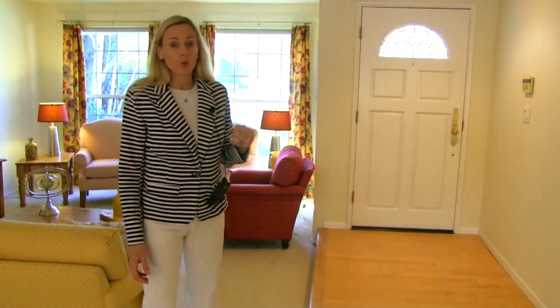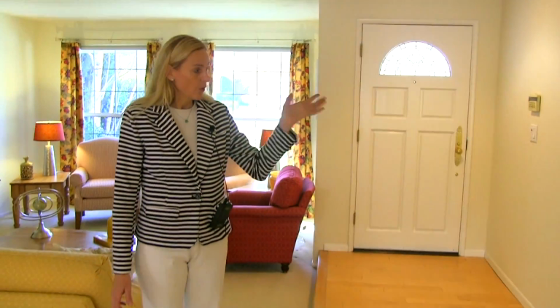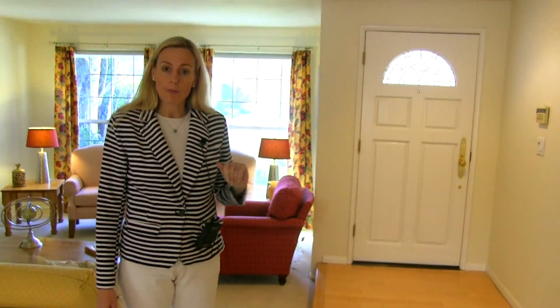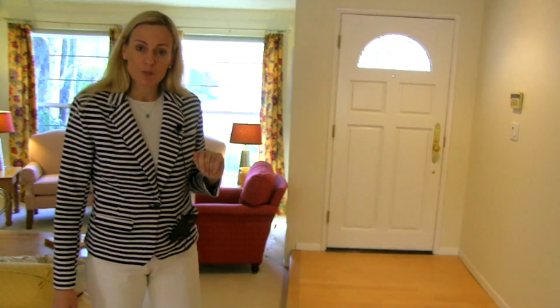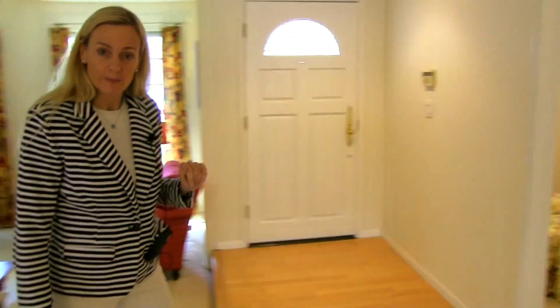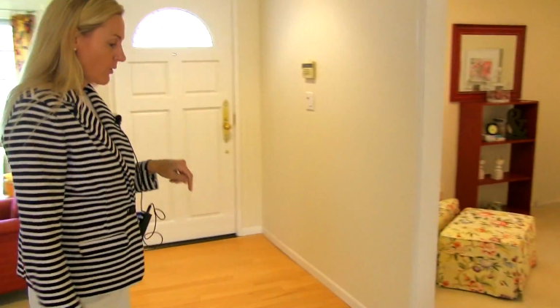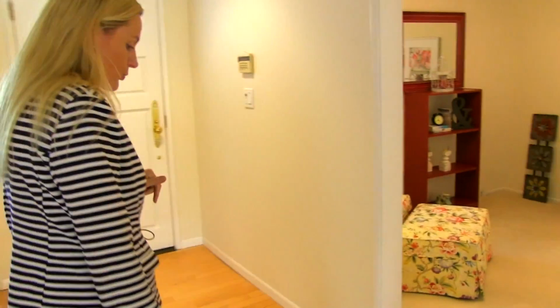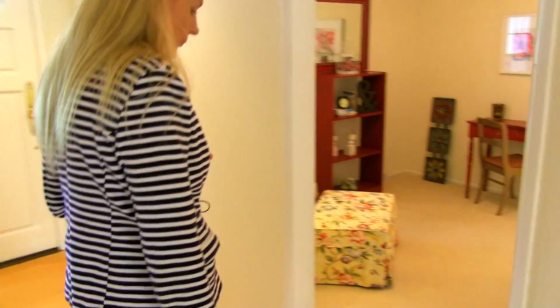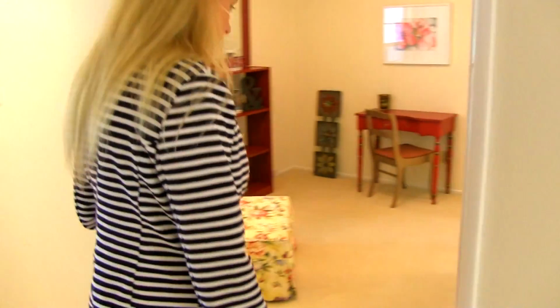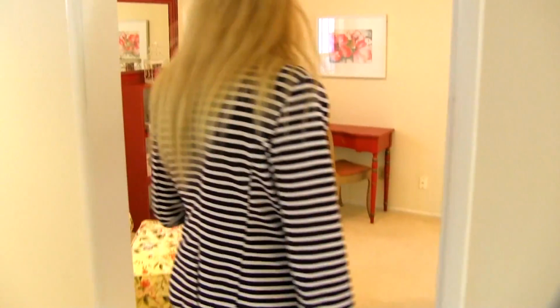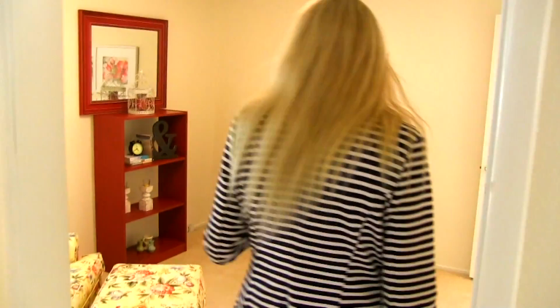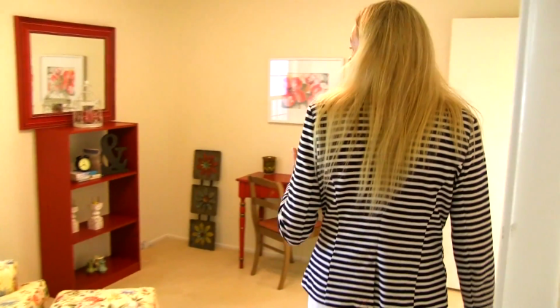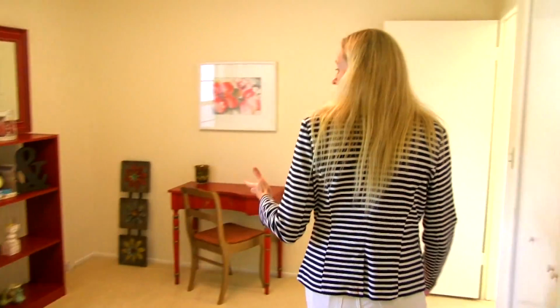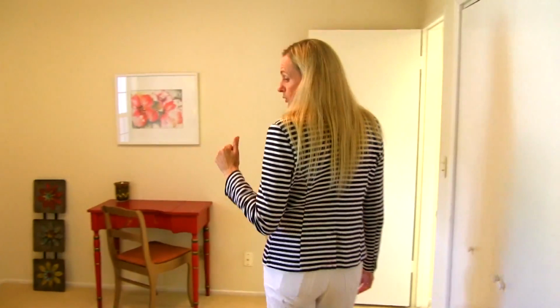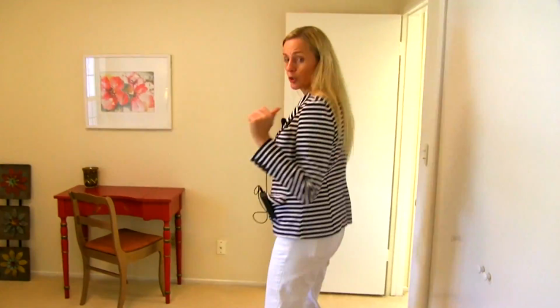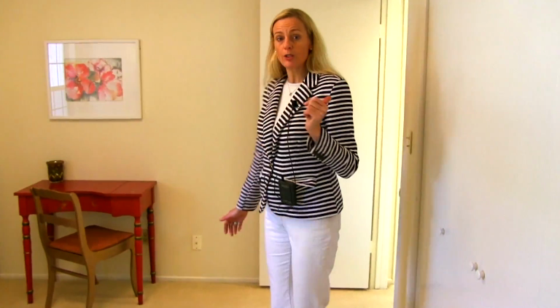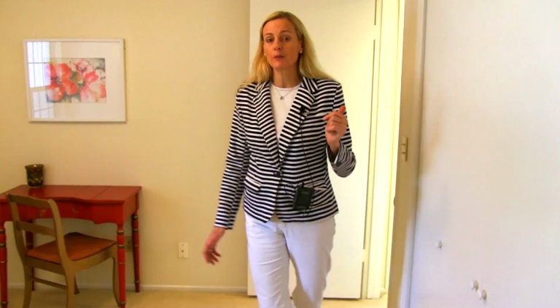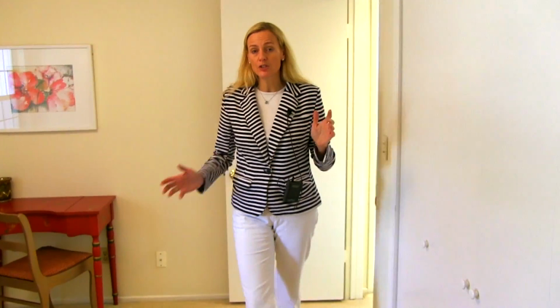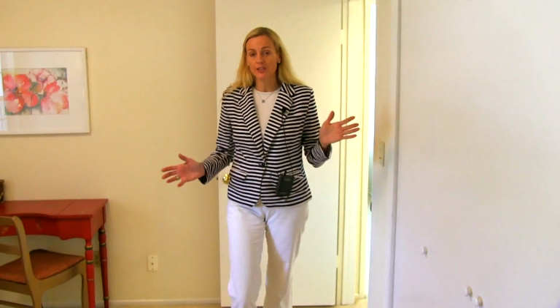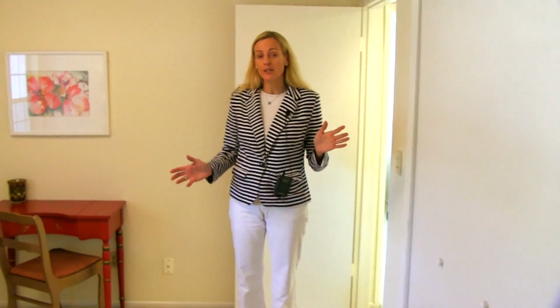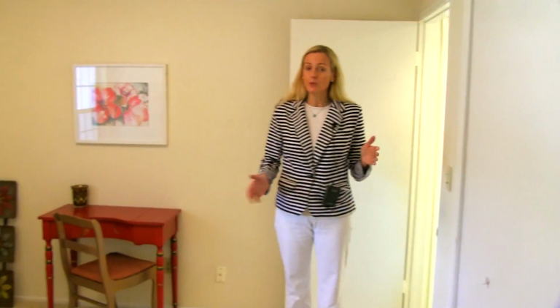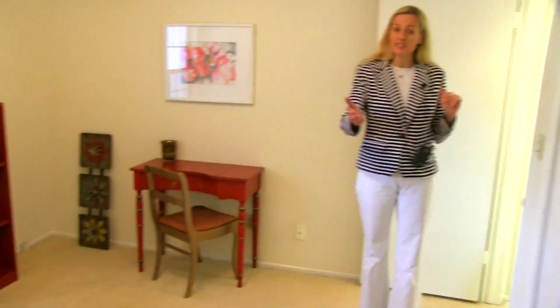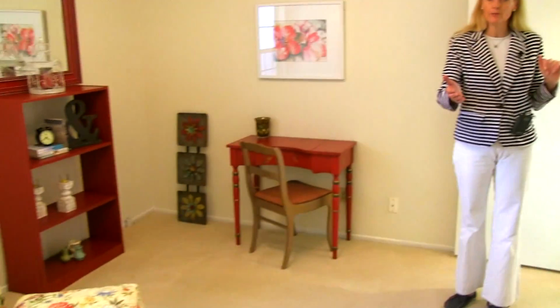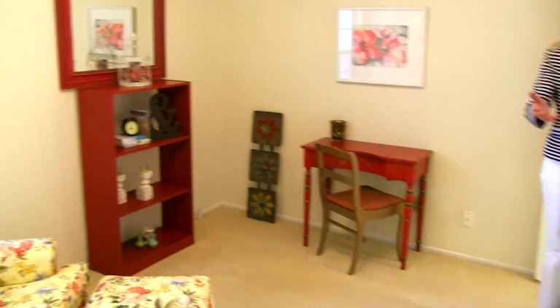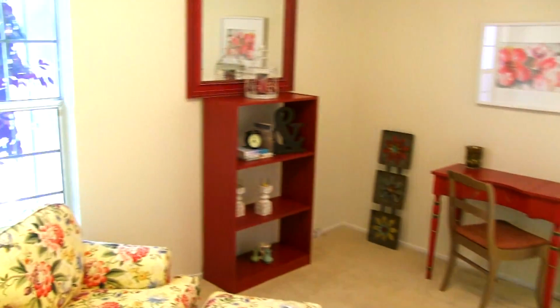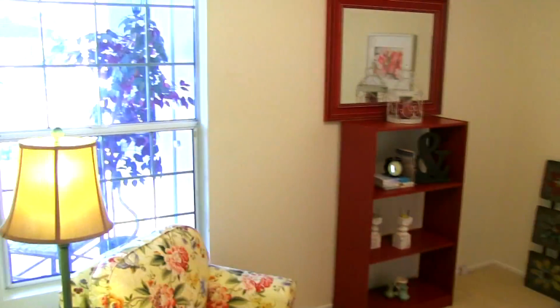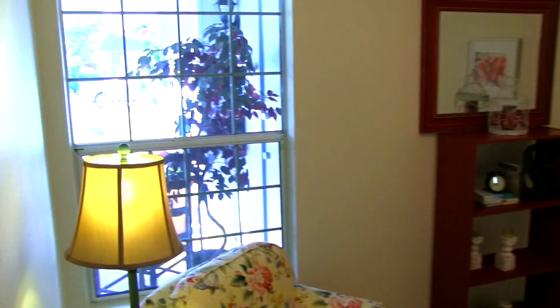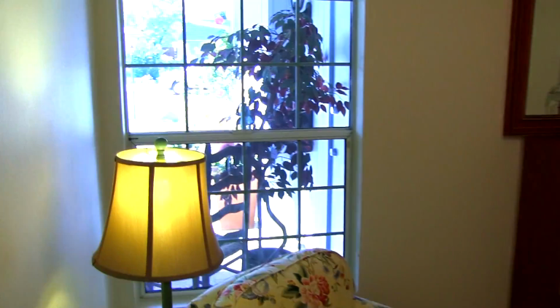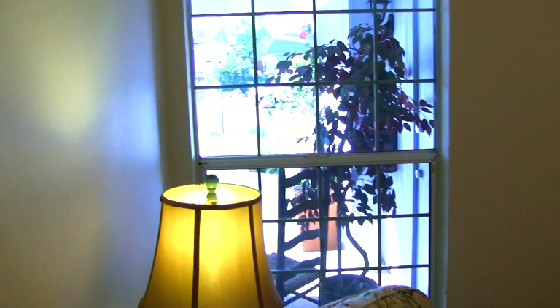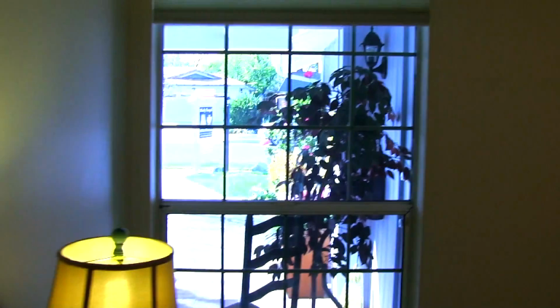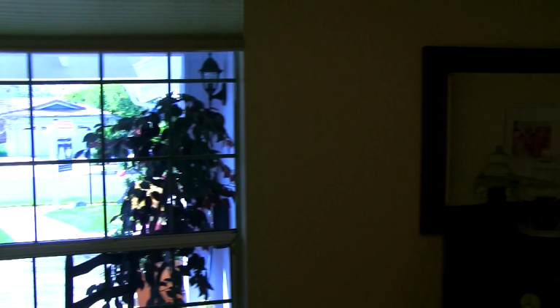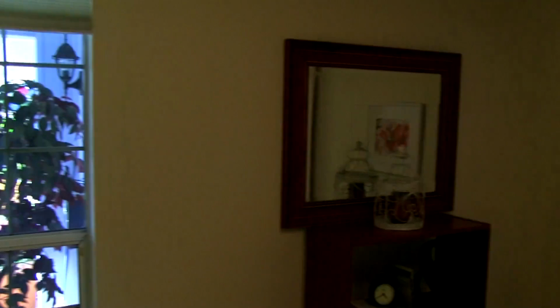Off to the bedrooms. The first room at the front of the house could be a bedroom — it's got two closets — but we consider it a den right now because it does not have a door, so we'd call it a converted bedroom/den.